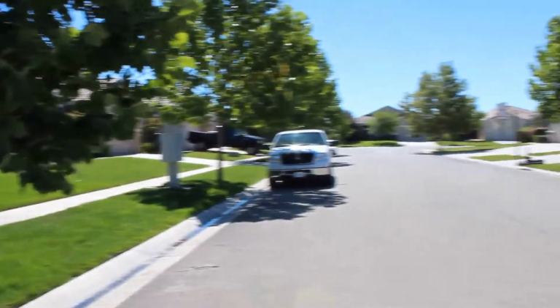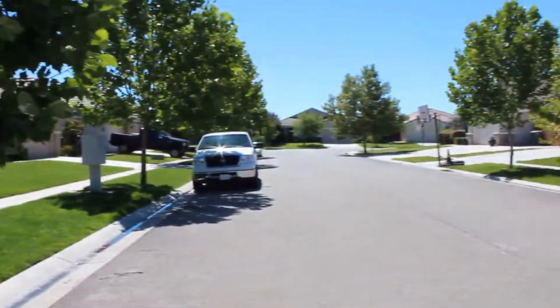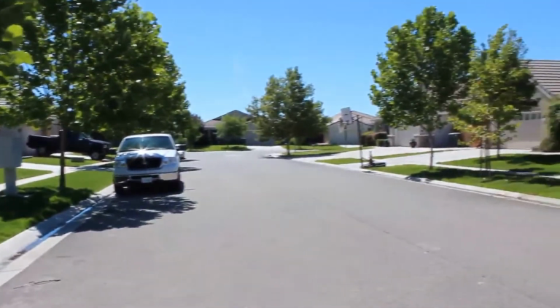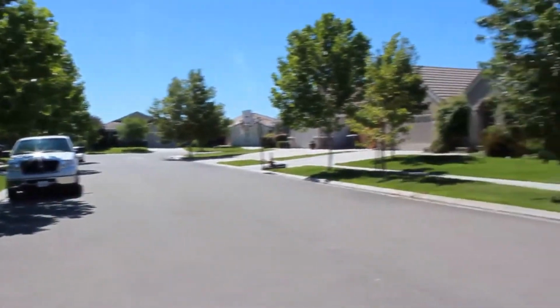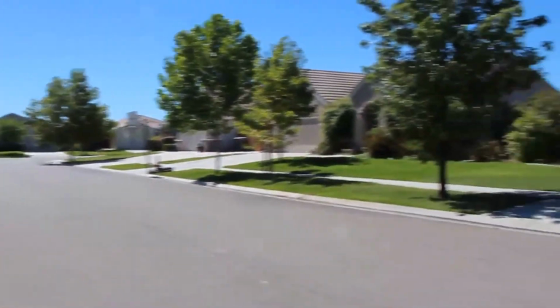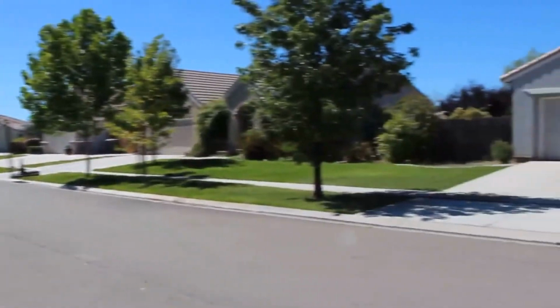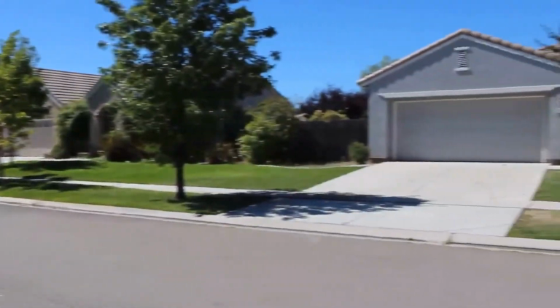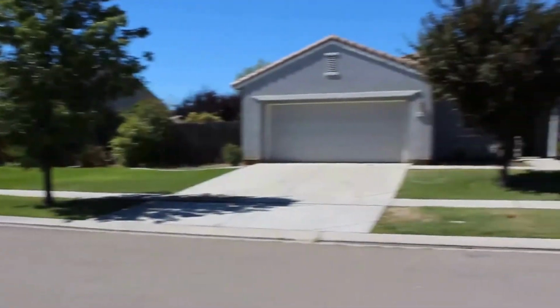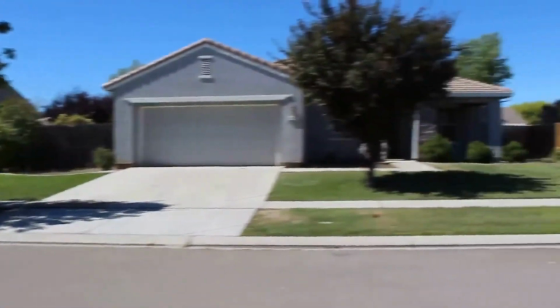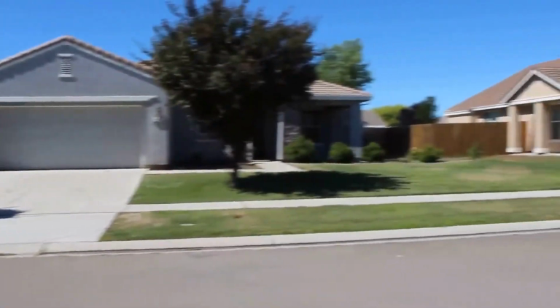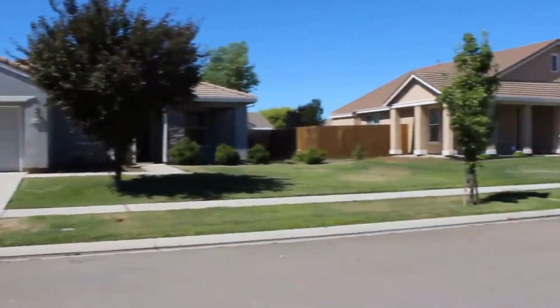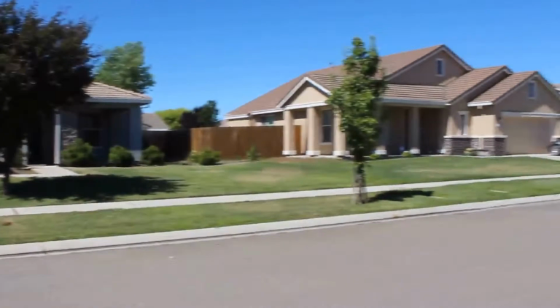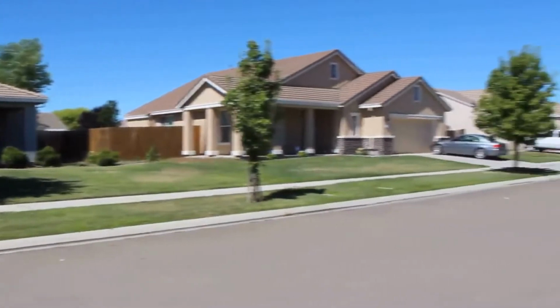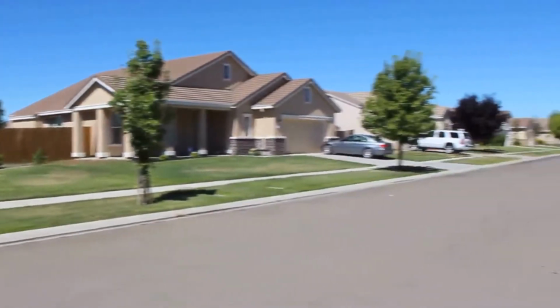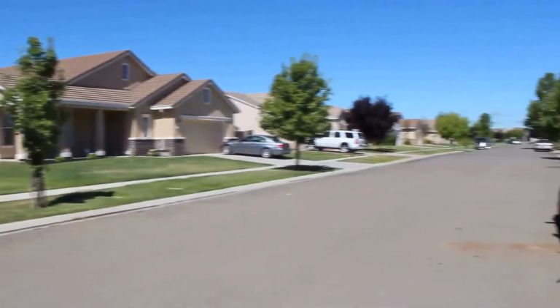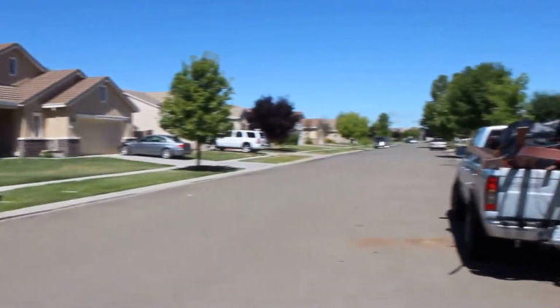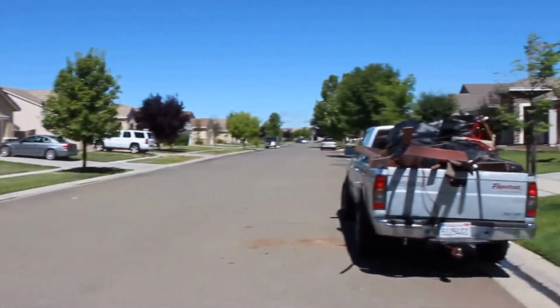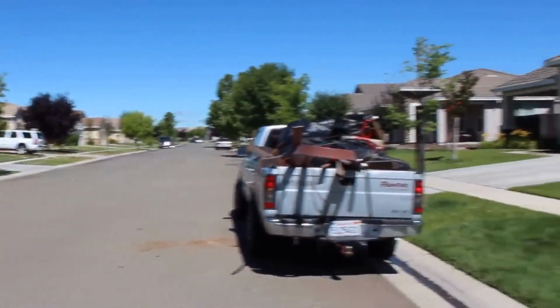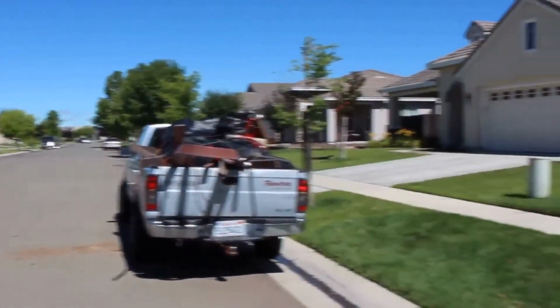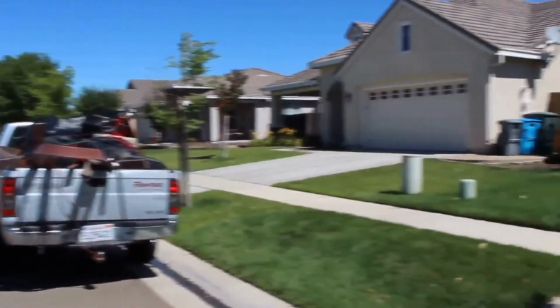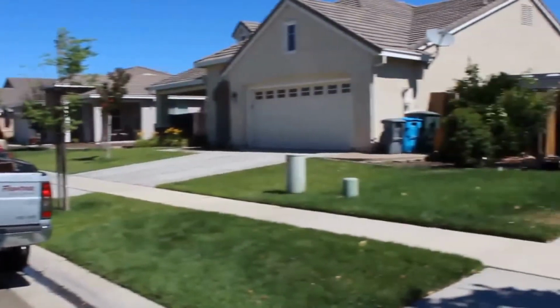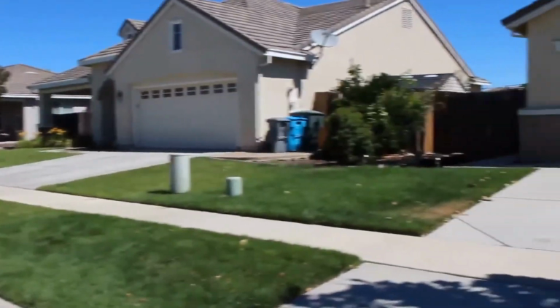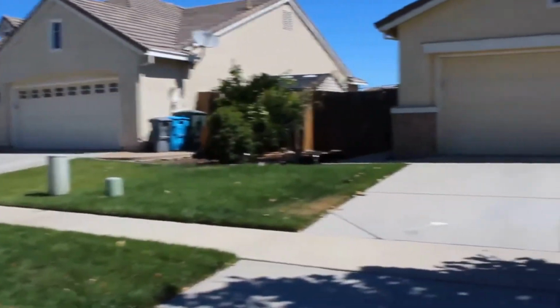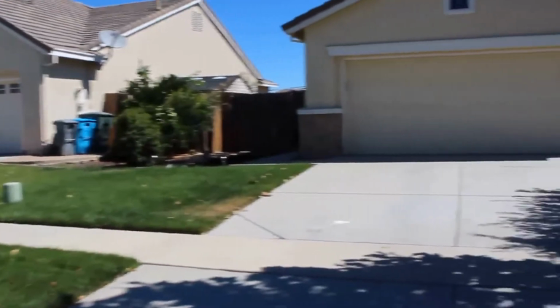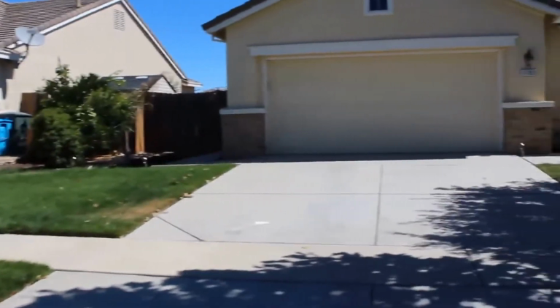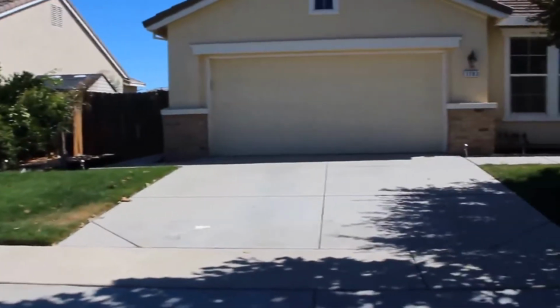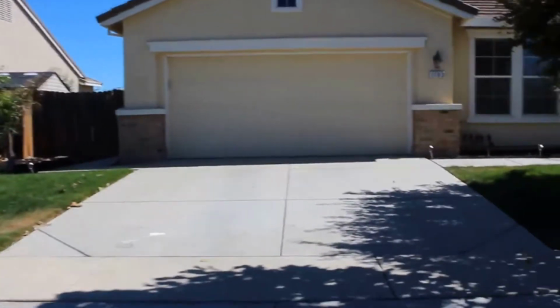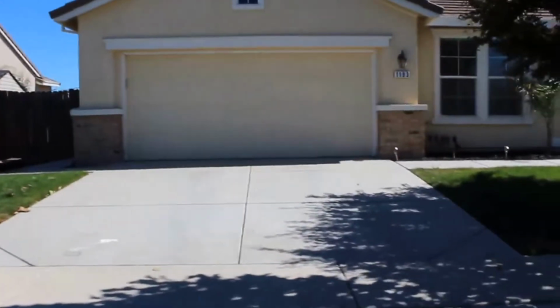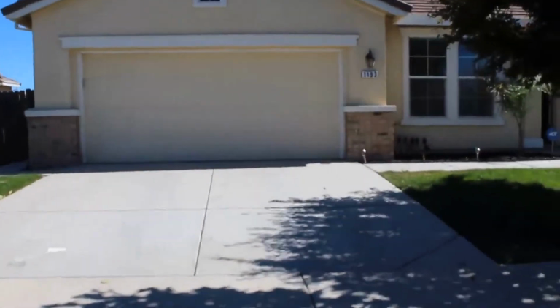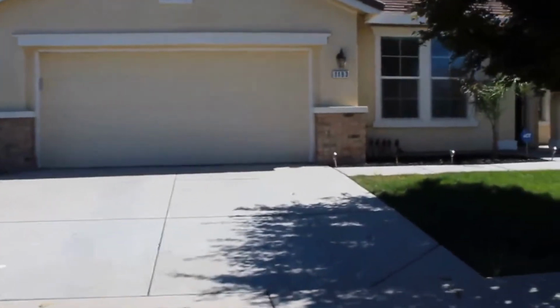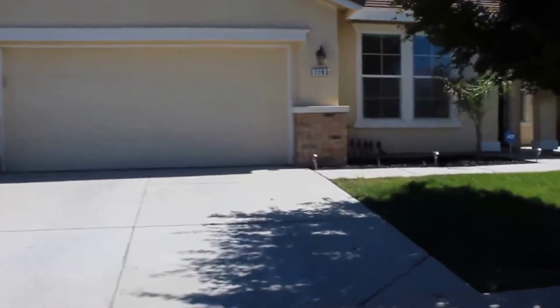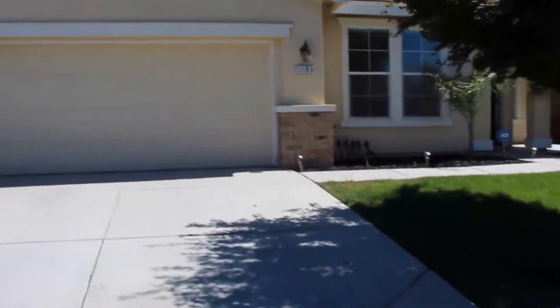You get to kind of see what the neighborhood looks like — a fairly quiet street with nice tall trees. Let's go ahead and take a look inside.